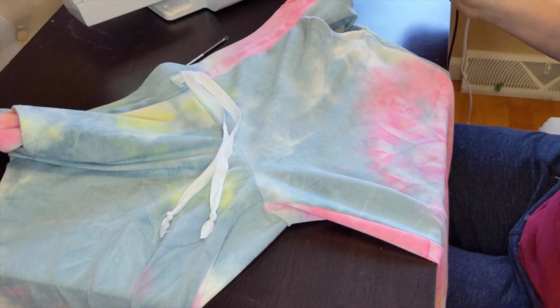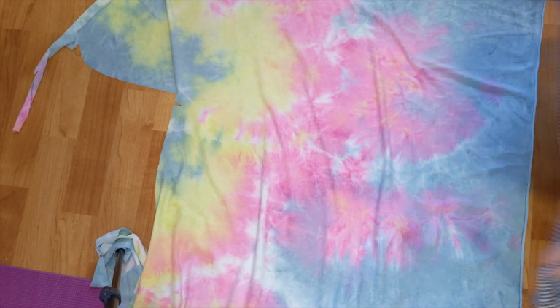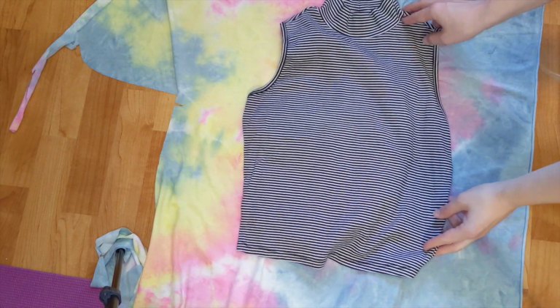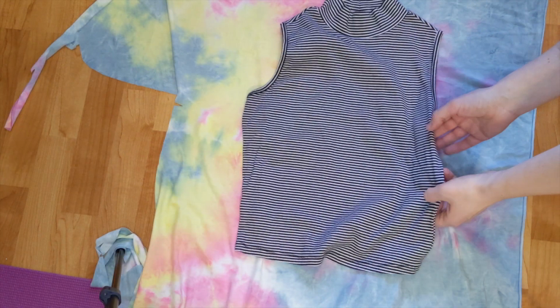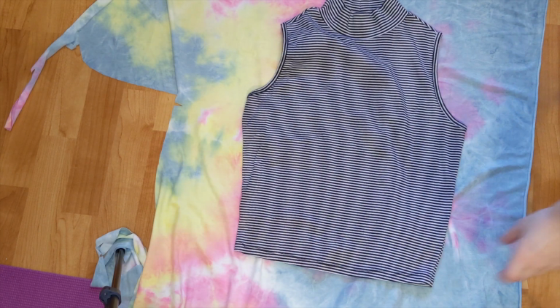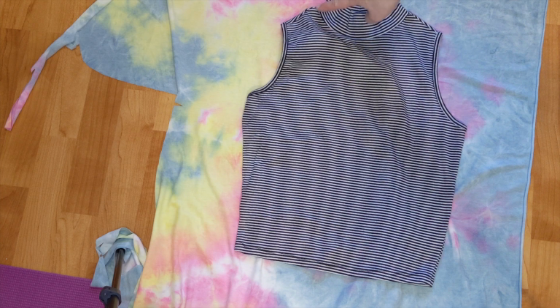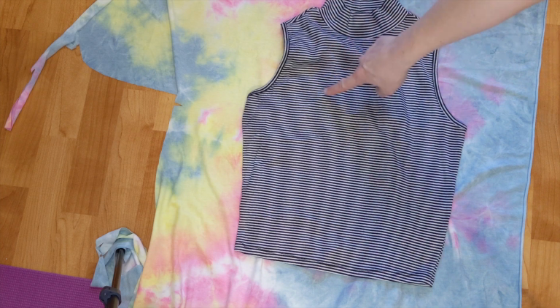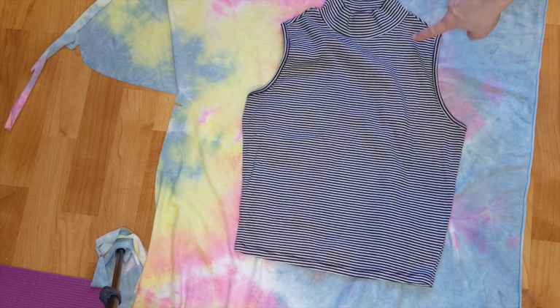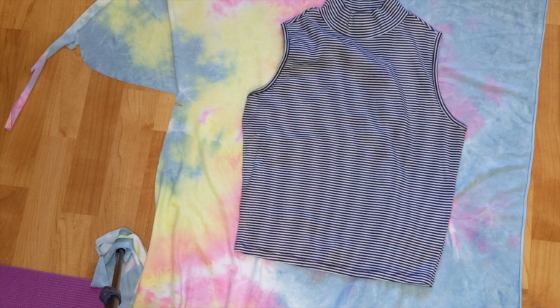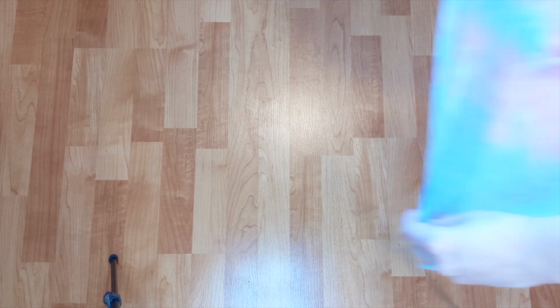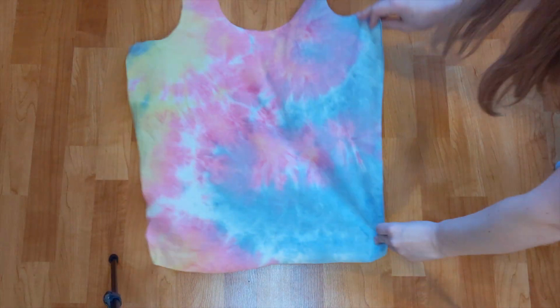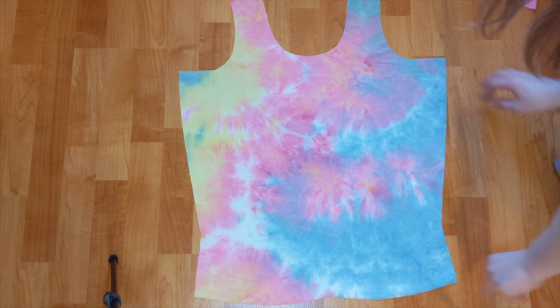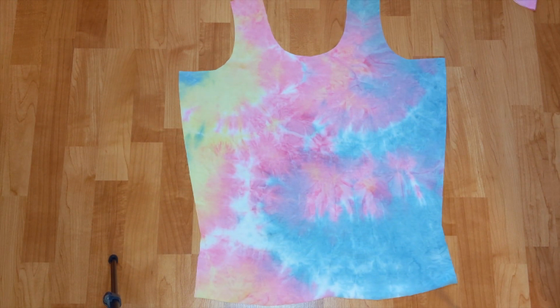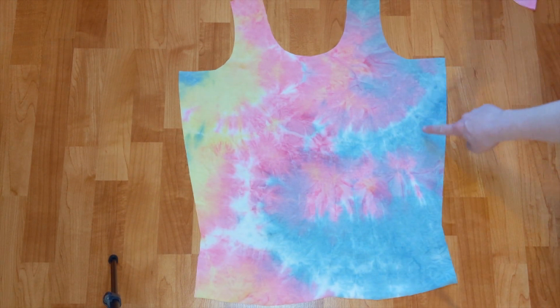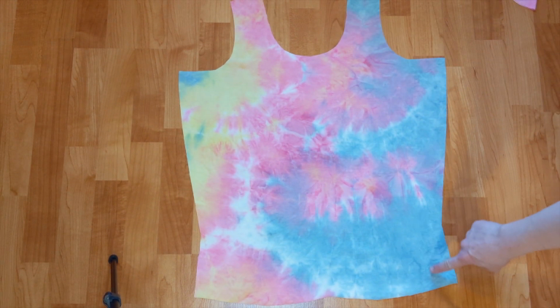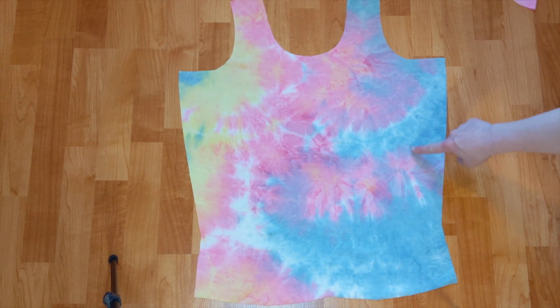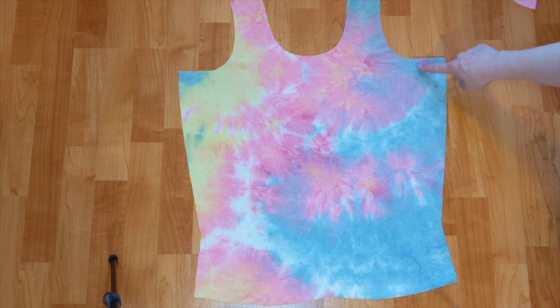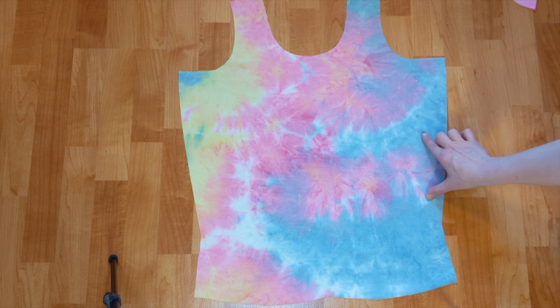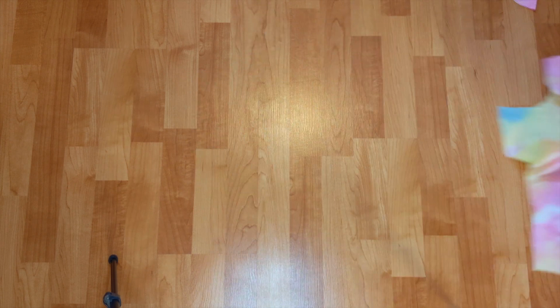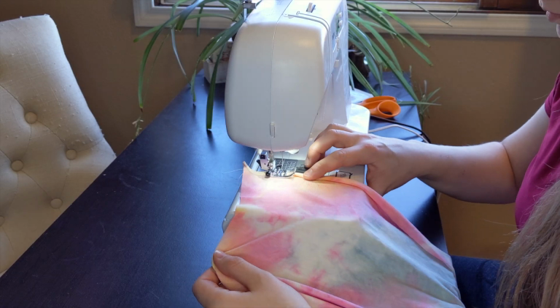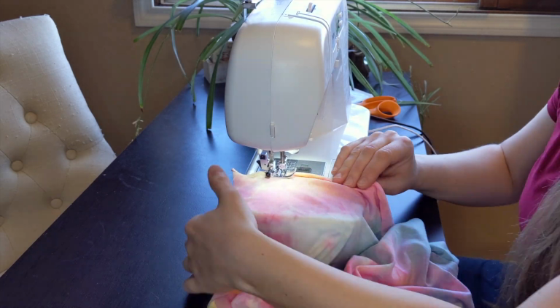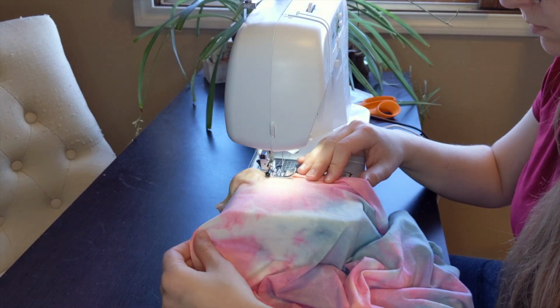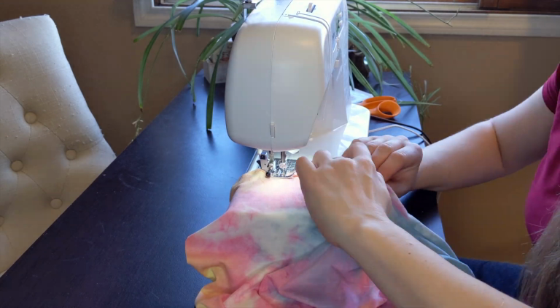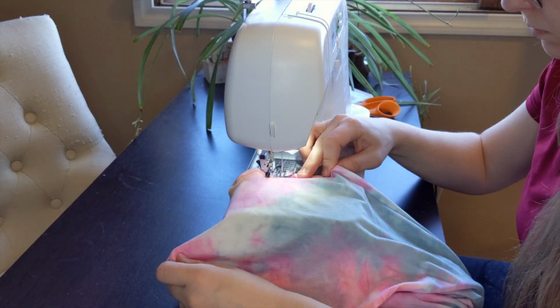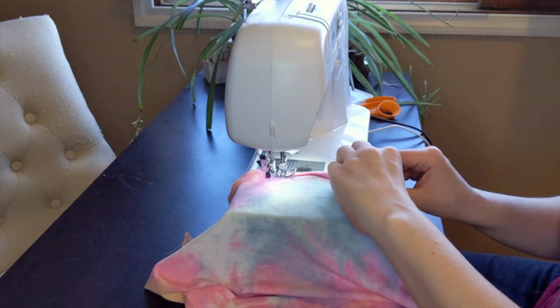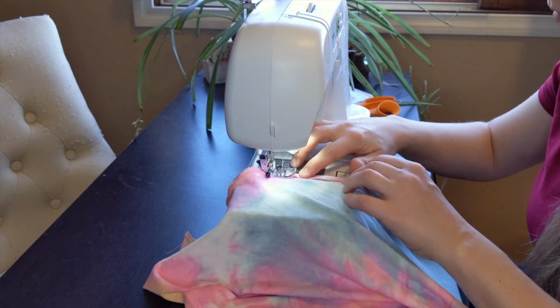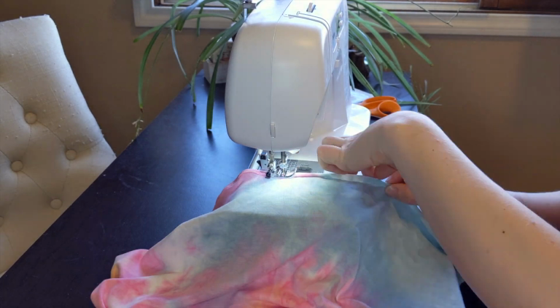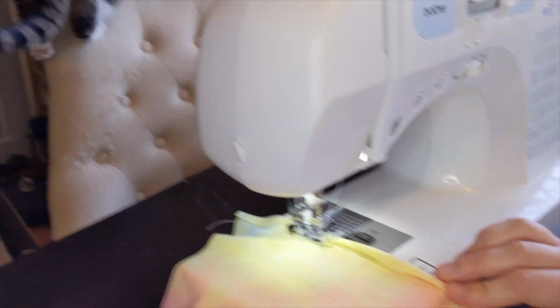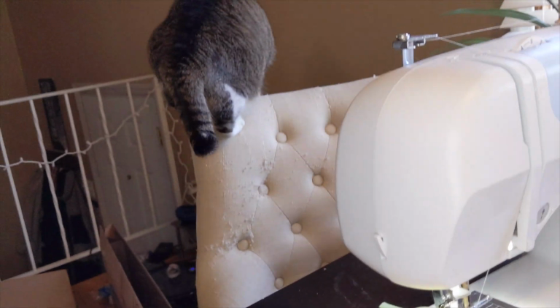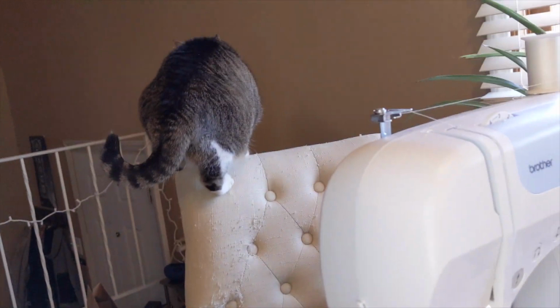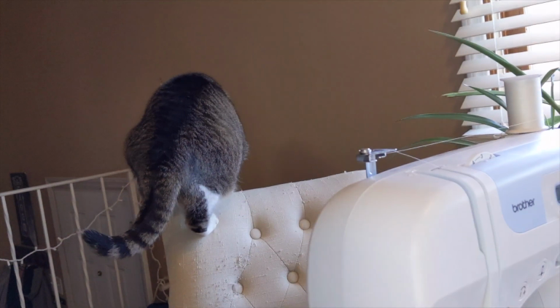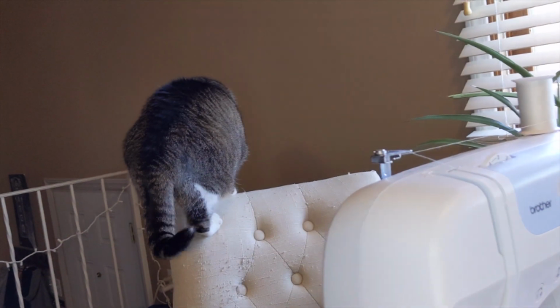I basted the top off of a tank top I already own. I lowered the neckline and added extra fabric to the sides. I began hemming the bottom of the shirt when the supervisor did another surprise check-in.